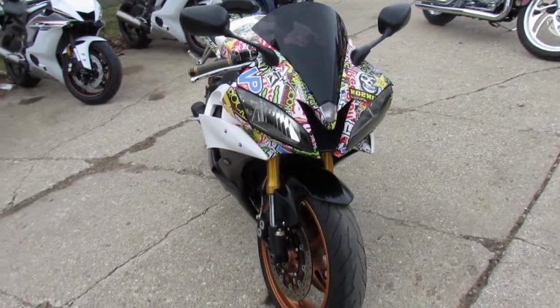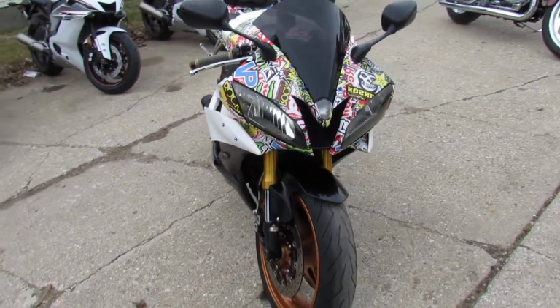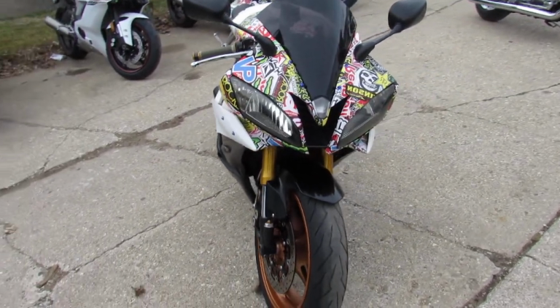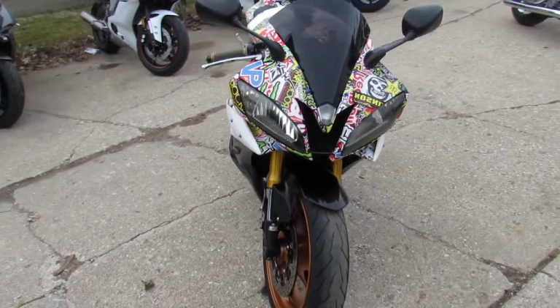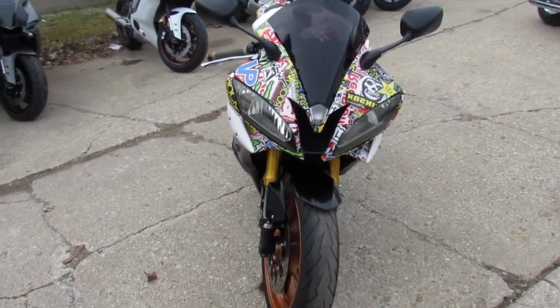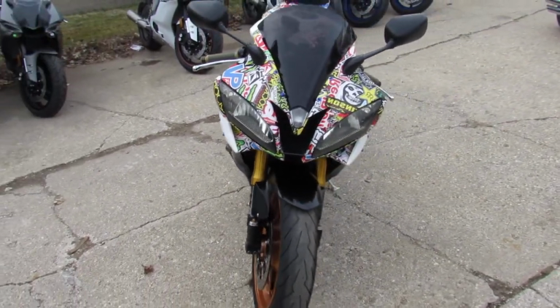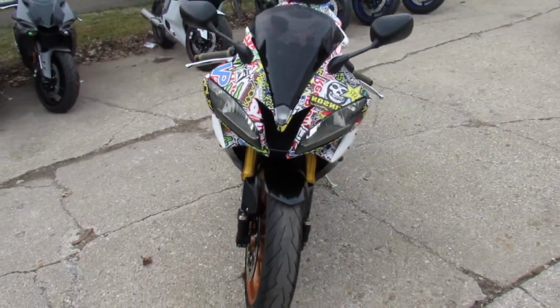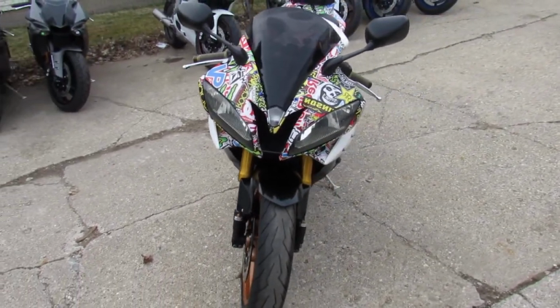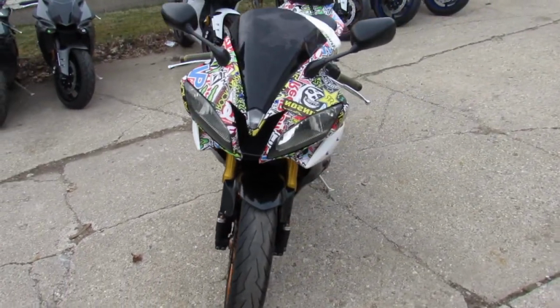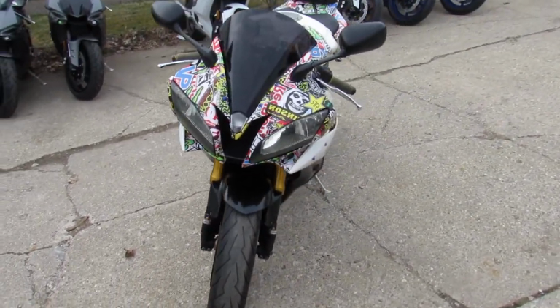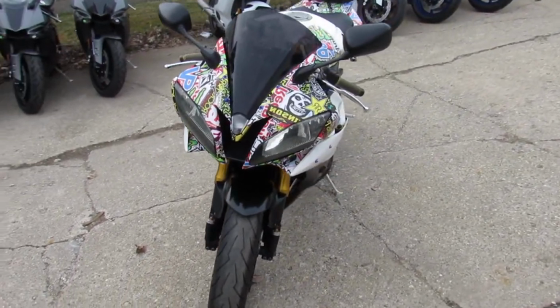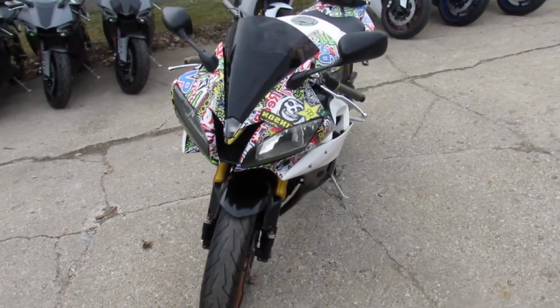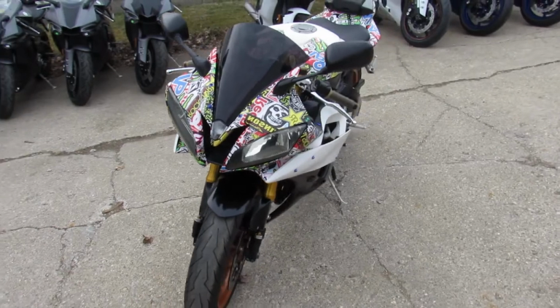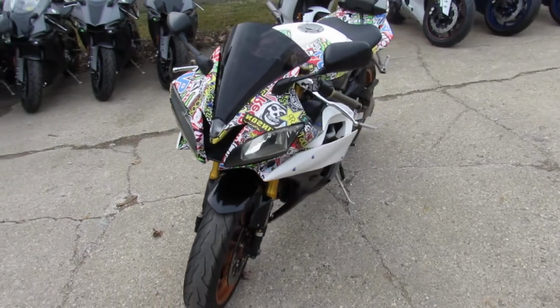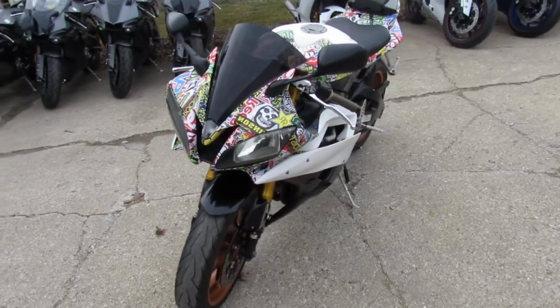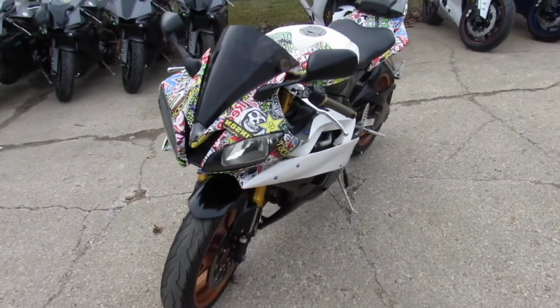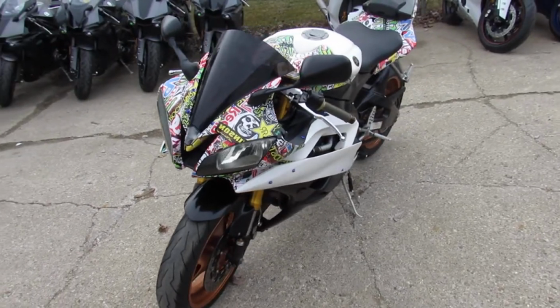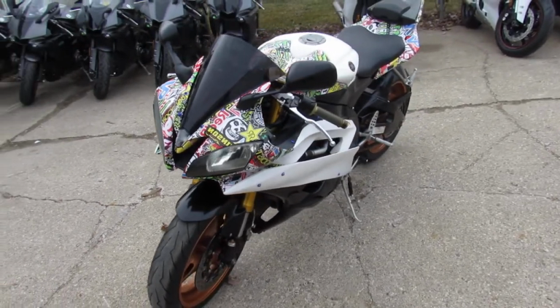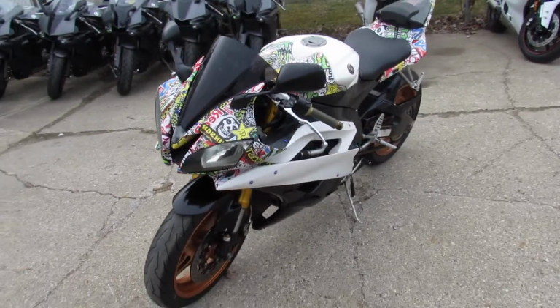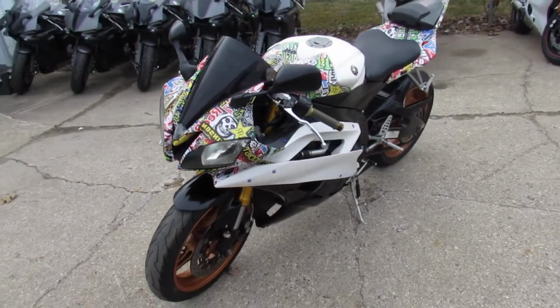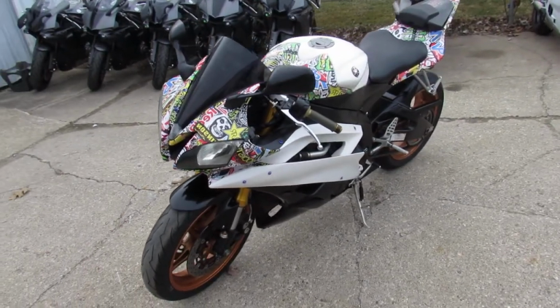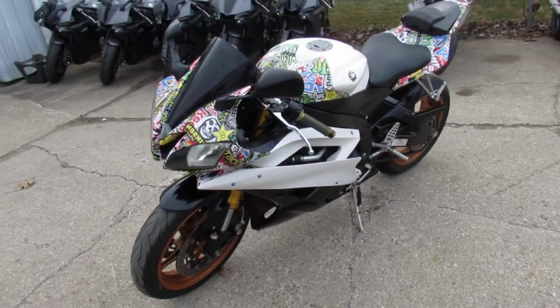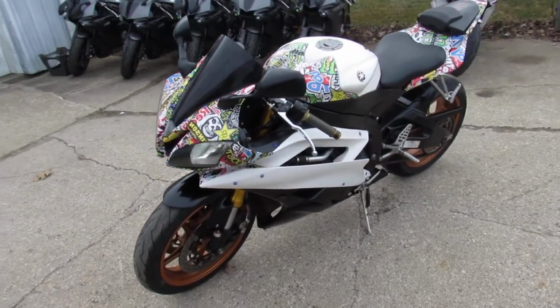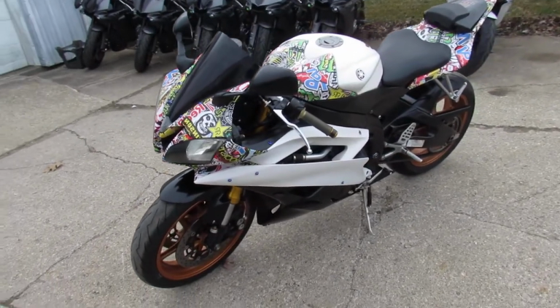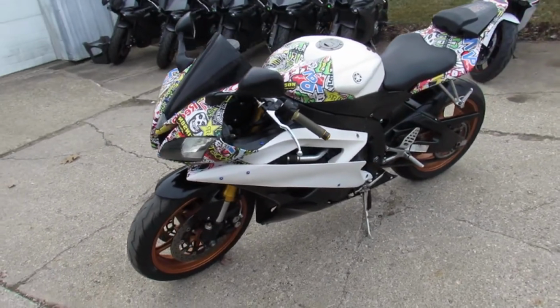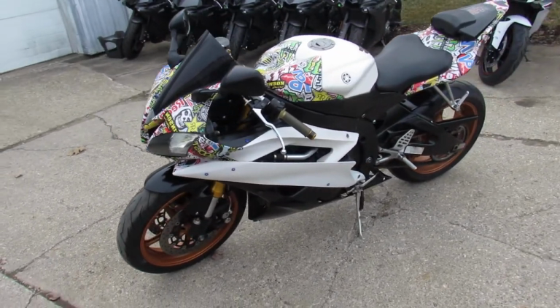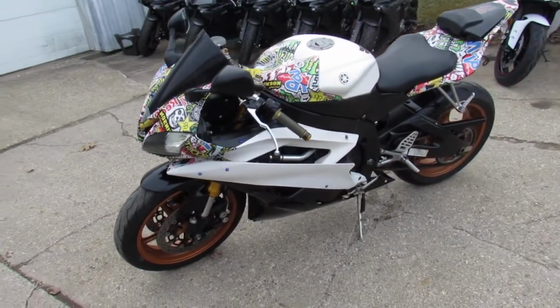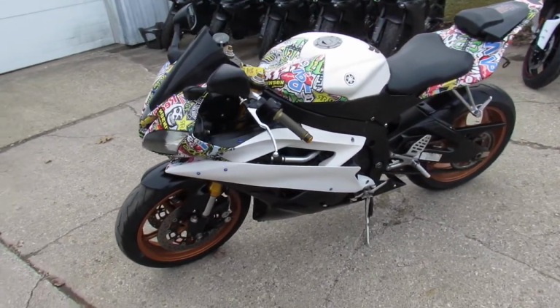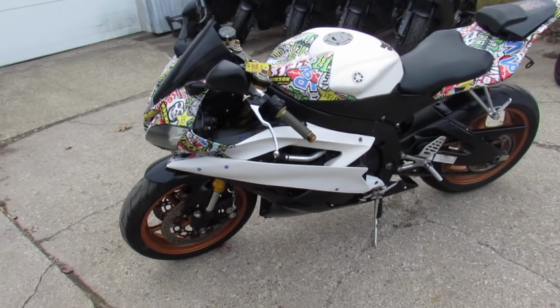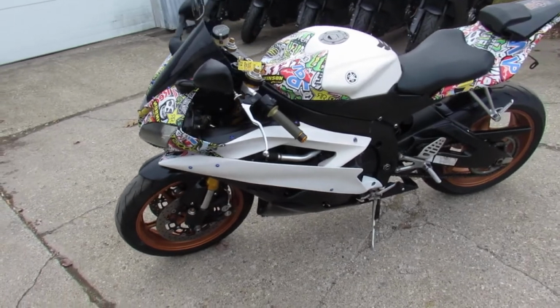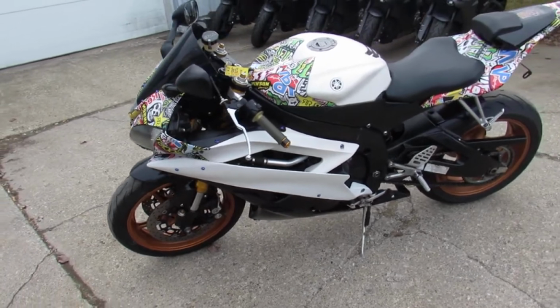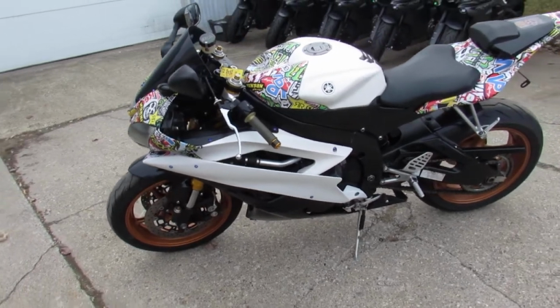This one here is a 2009 R6 Rocket for sale, guys. Turn heads everywhere you go on this tricked out, real deal R6. This one has it all.